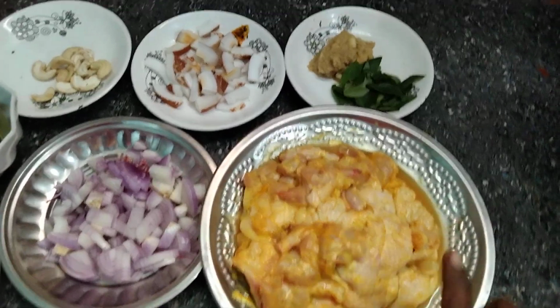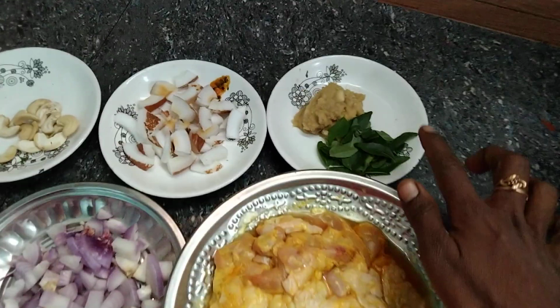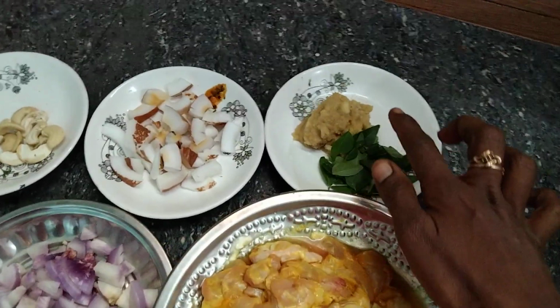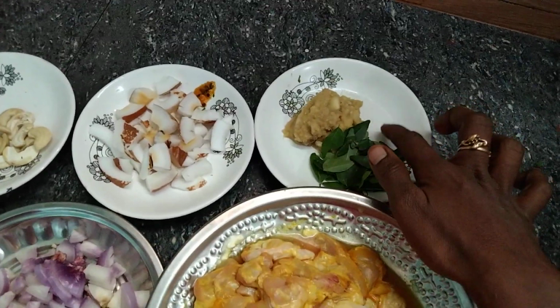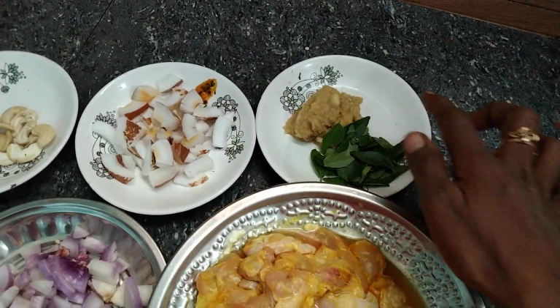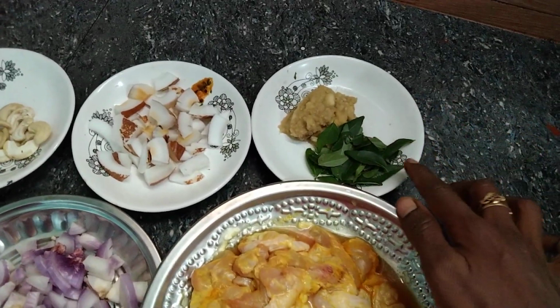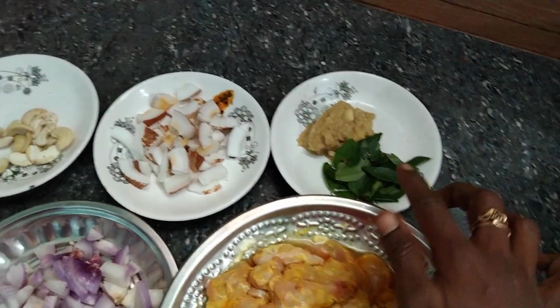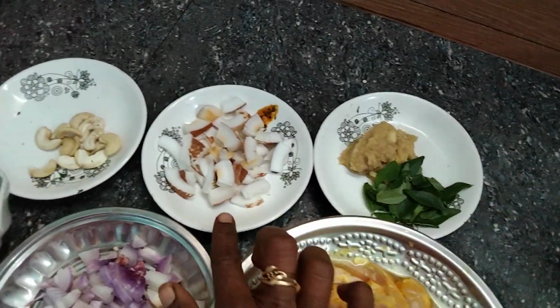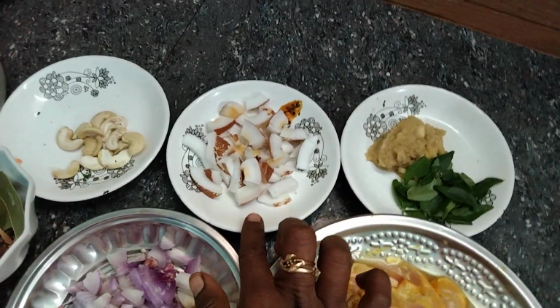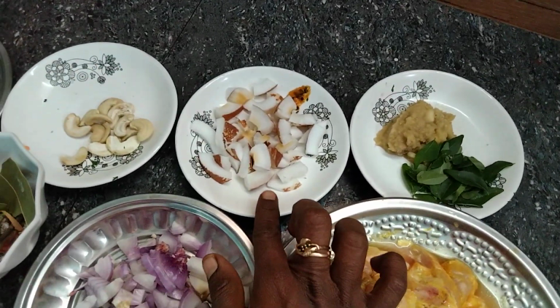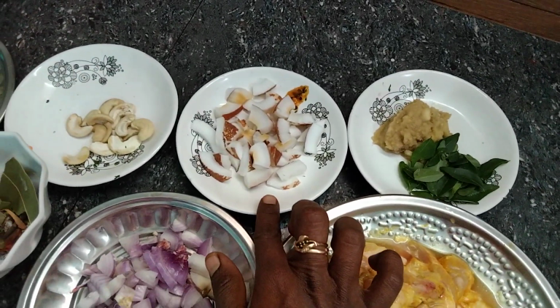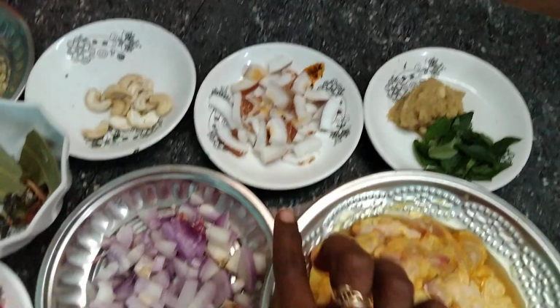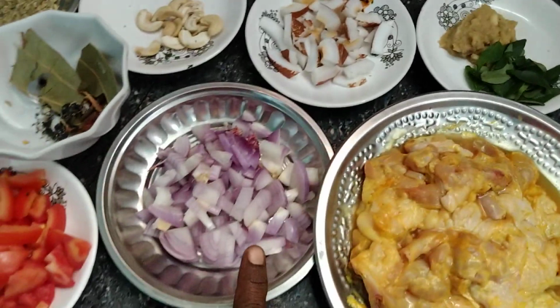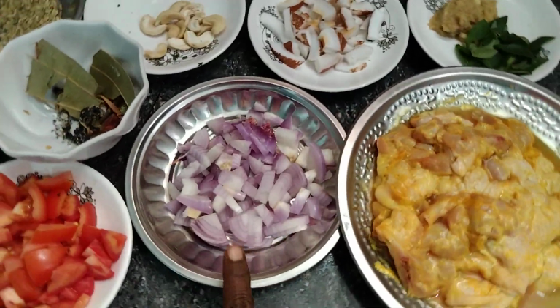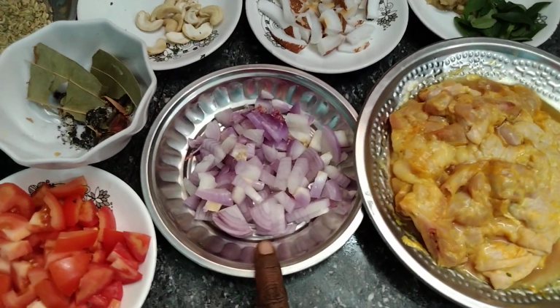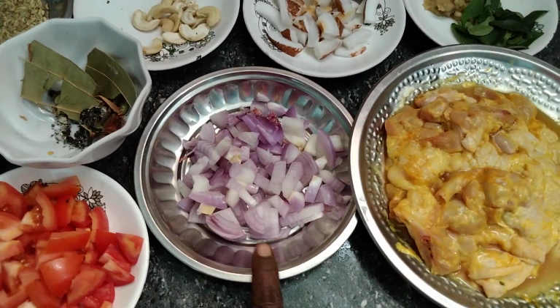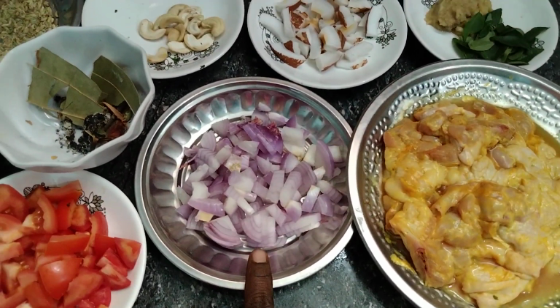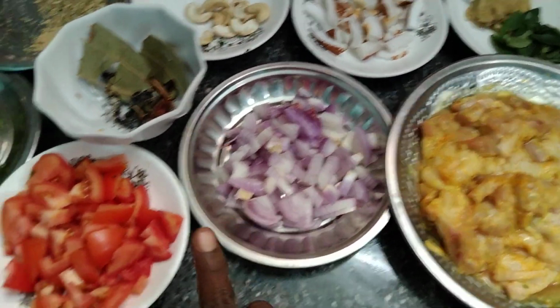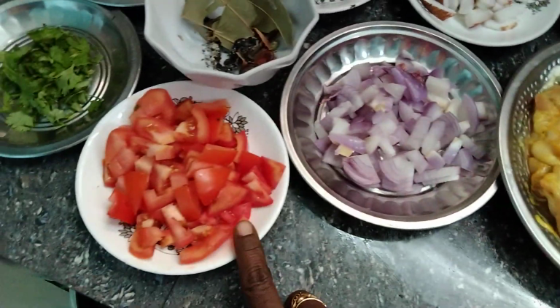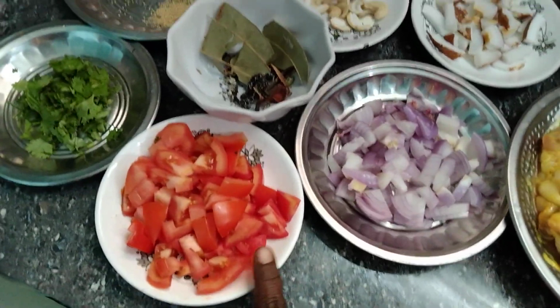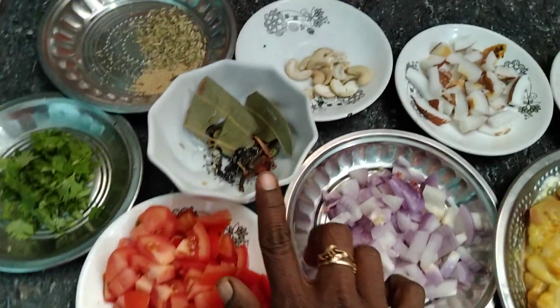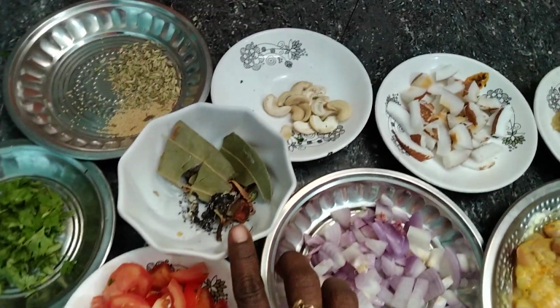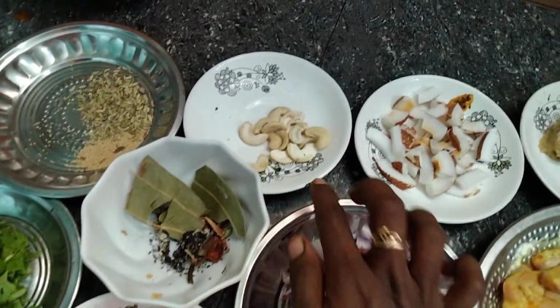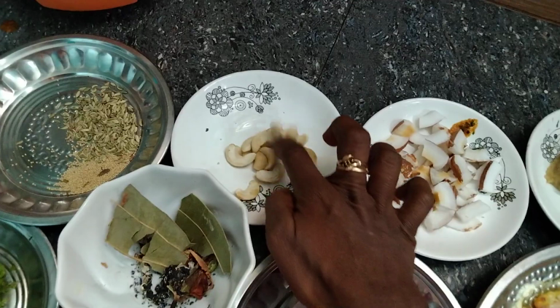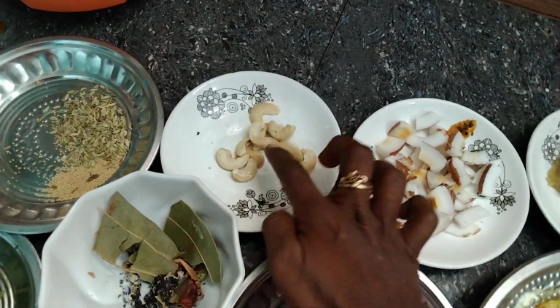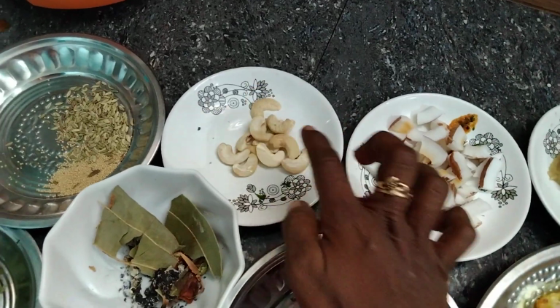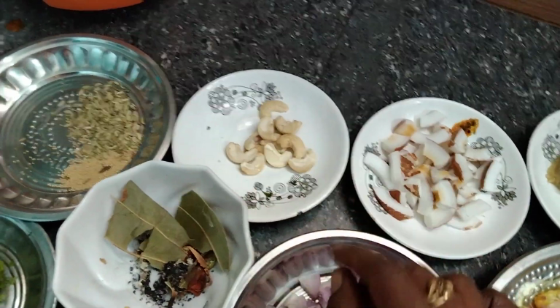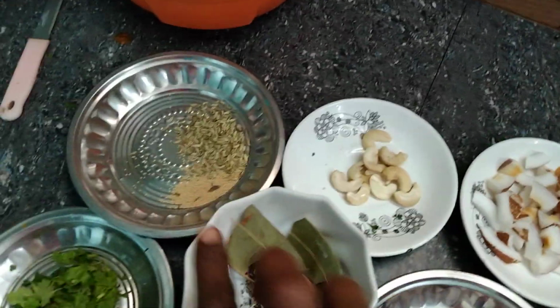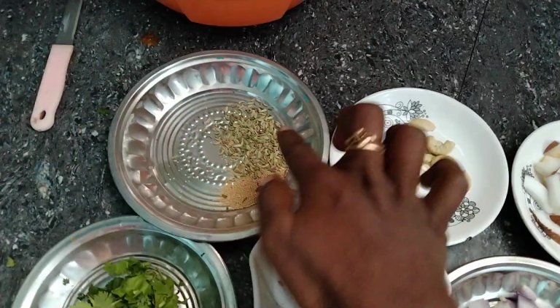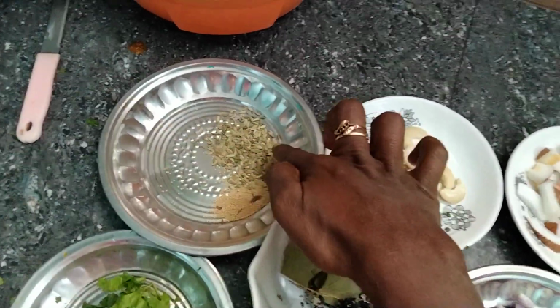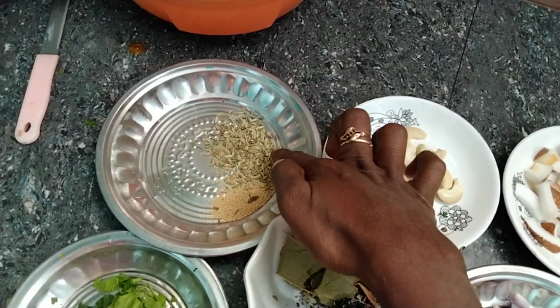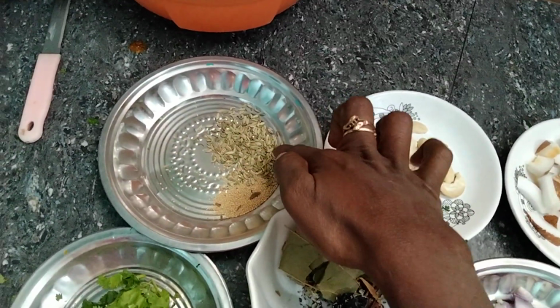Add 2 spoons of chicken. Add 1 cup of thangas. Cut 2 thakali. We can add a little bit of pepper and some salt.